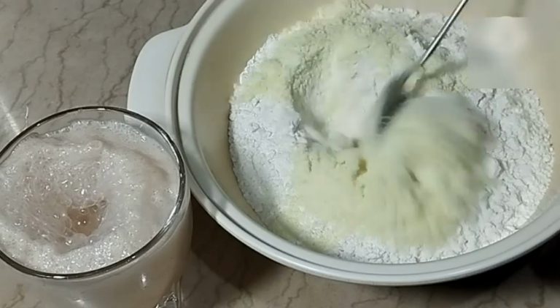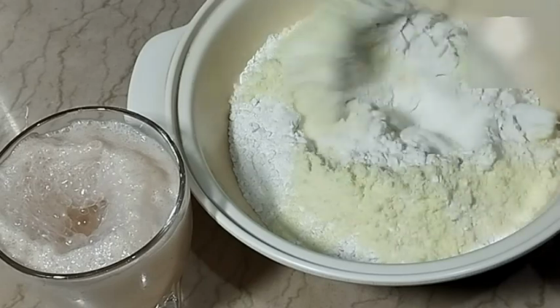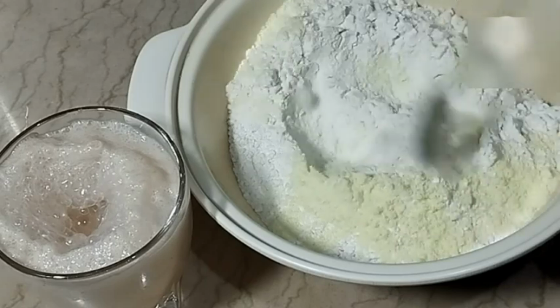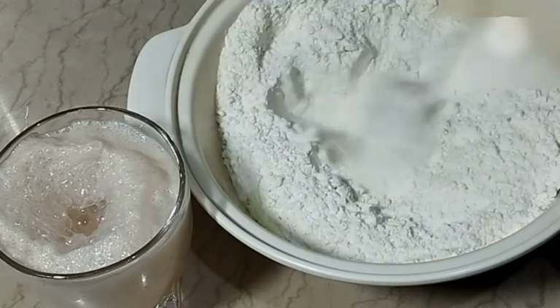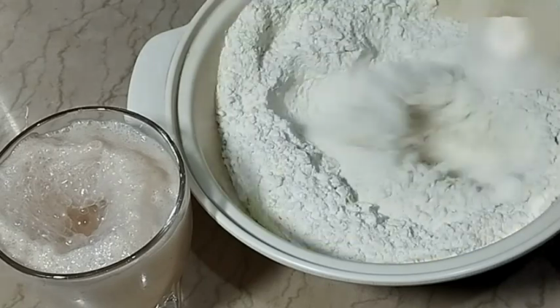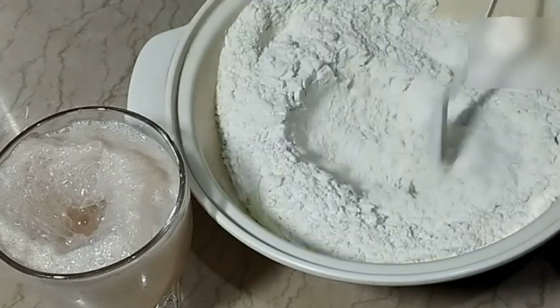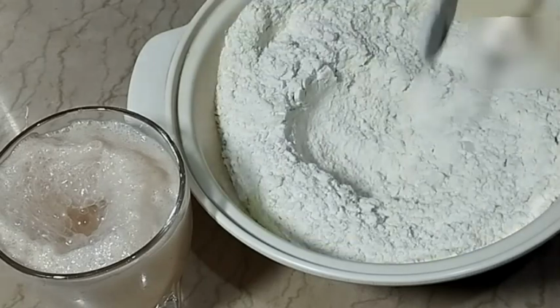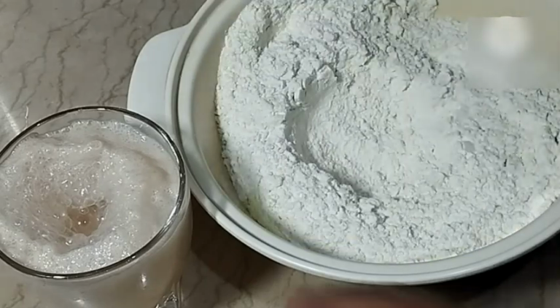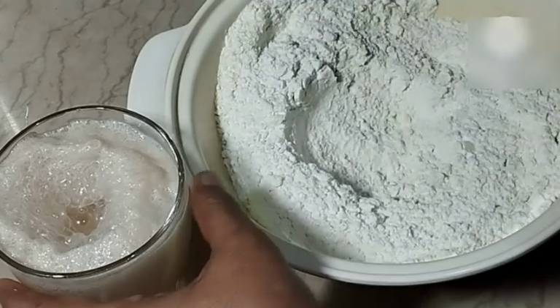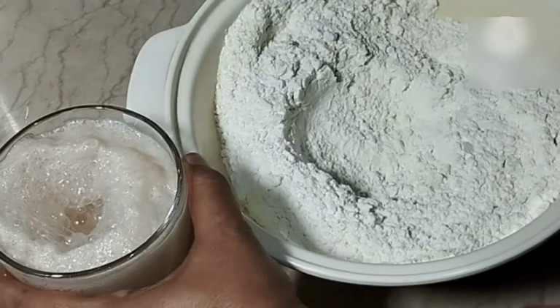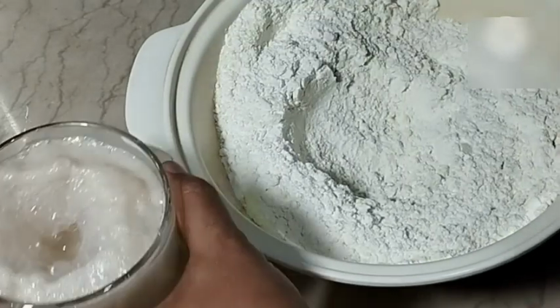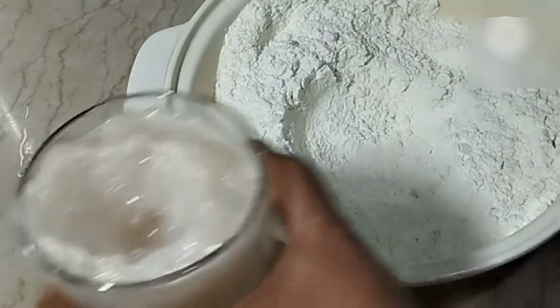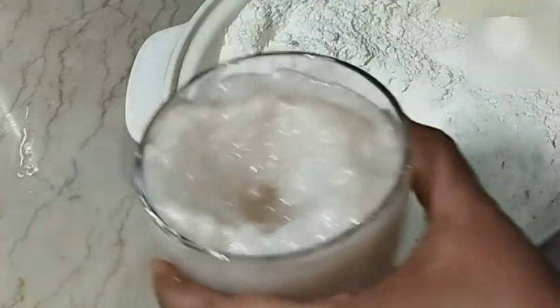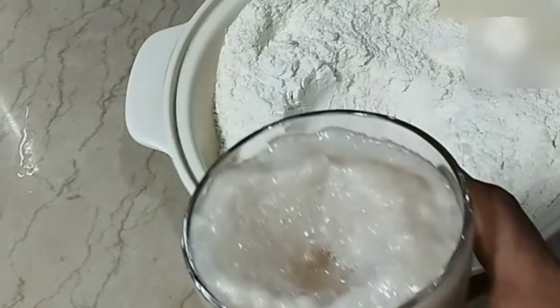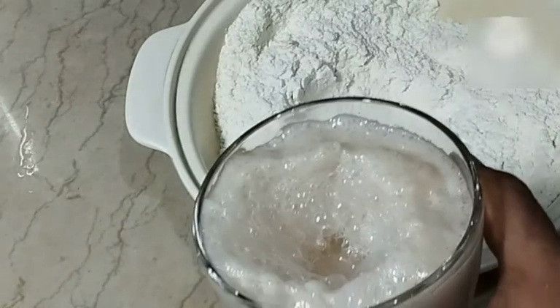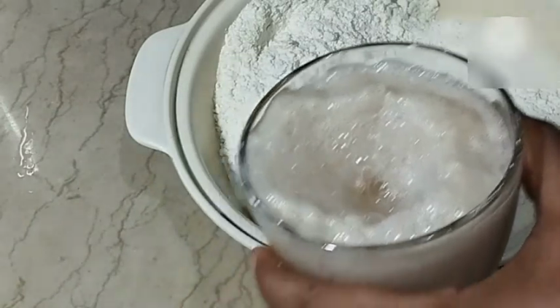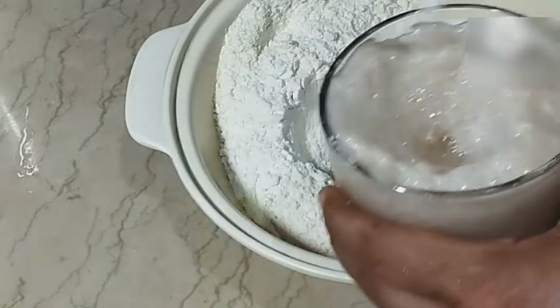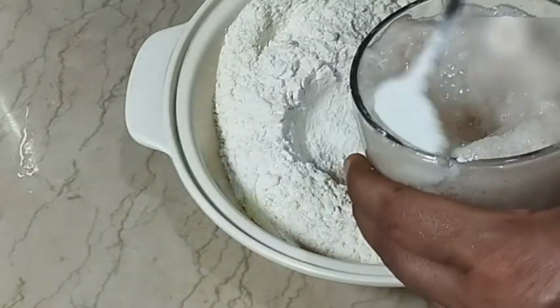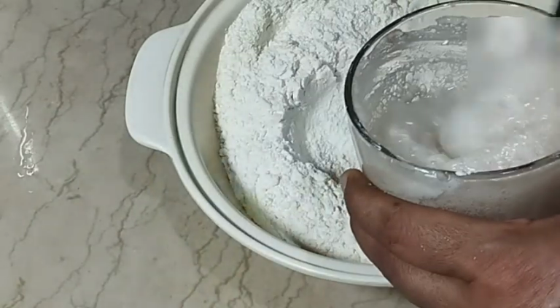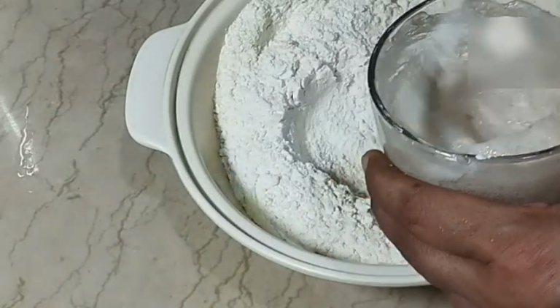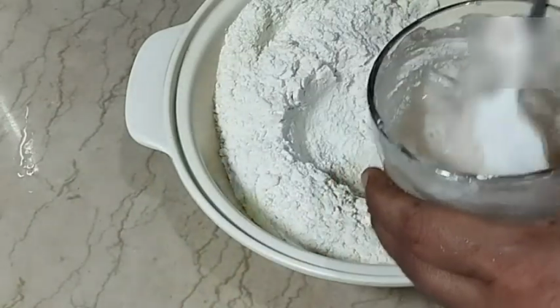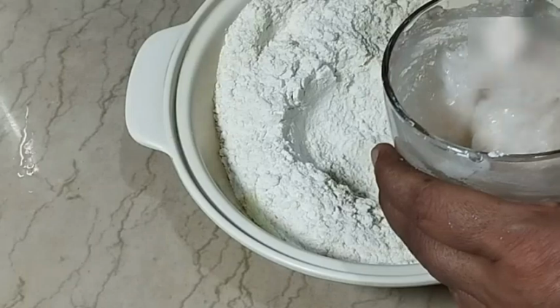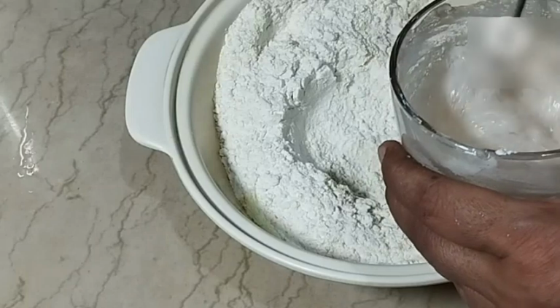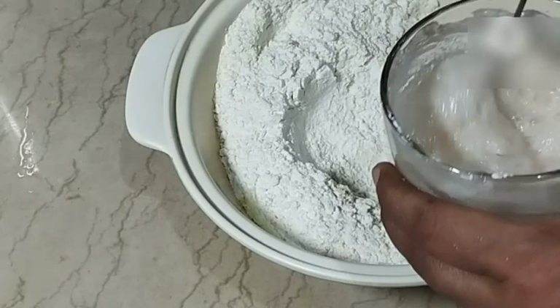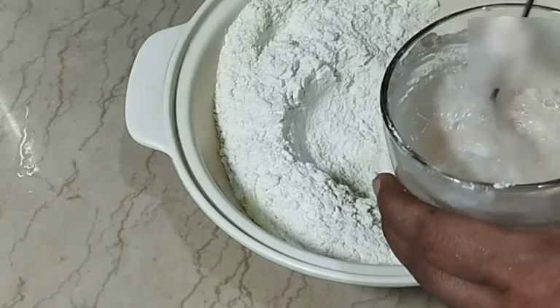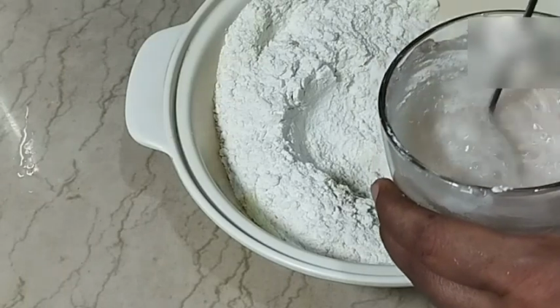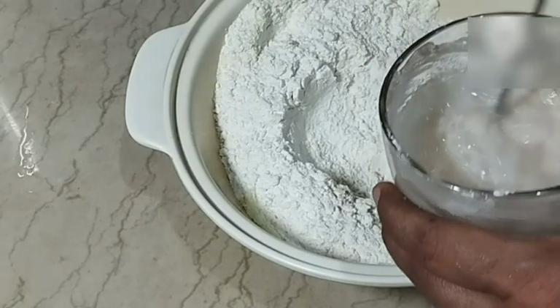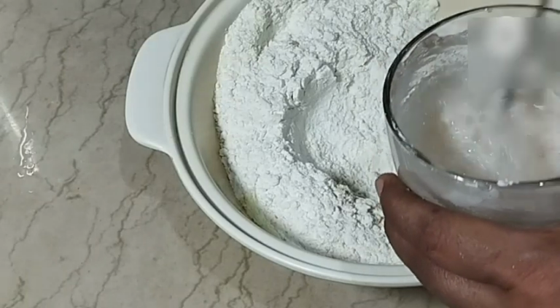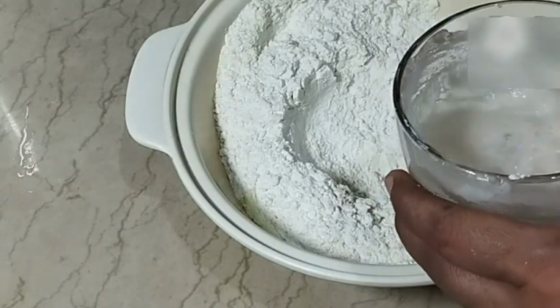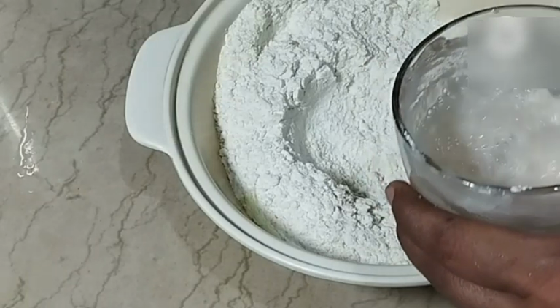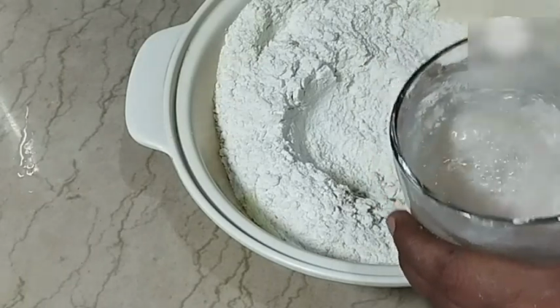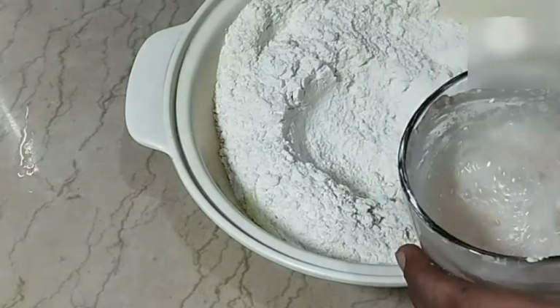How to make pizza with atta that turns out soft — atta dough pizza that is soft and made quickly. Let's look at how to prepare the atta dough for pizza rapidly. Now, some things about the atta-based pizza dough.